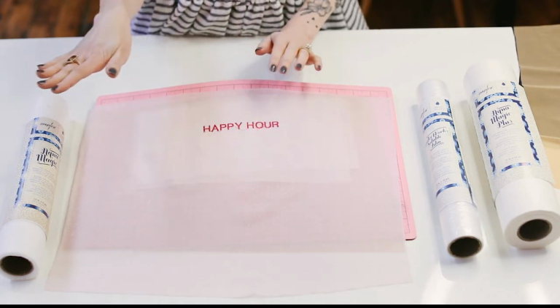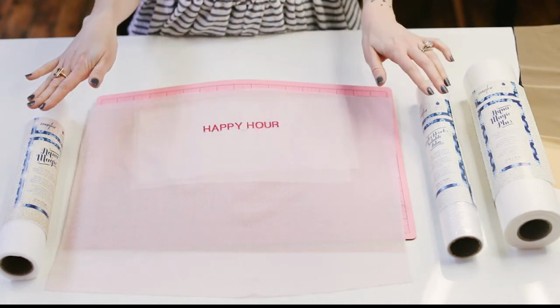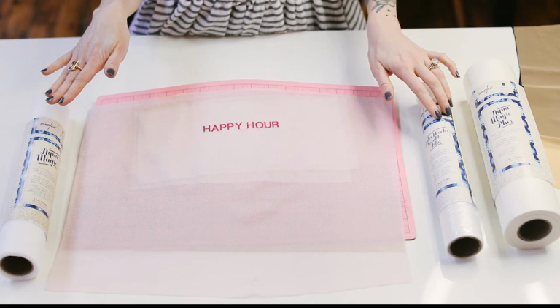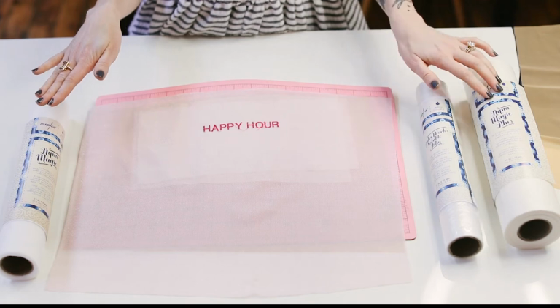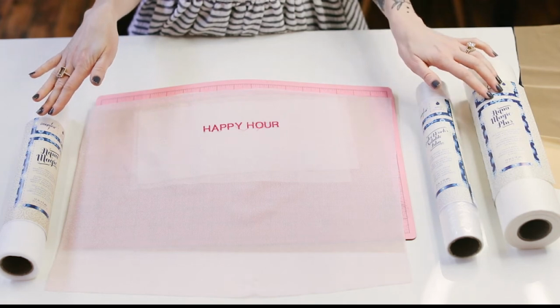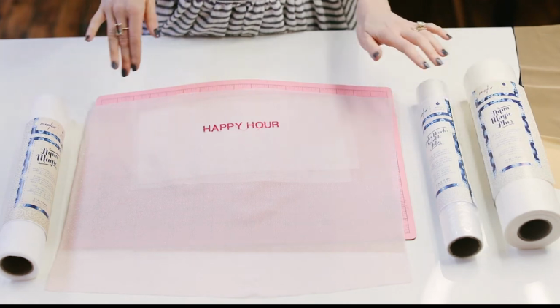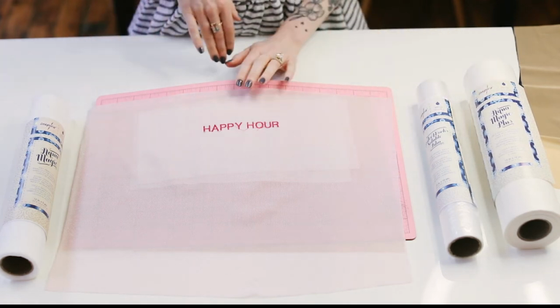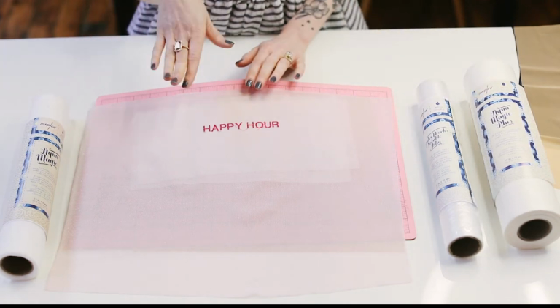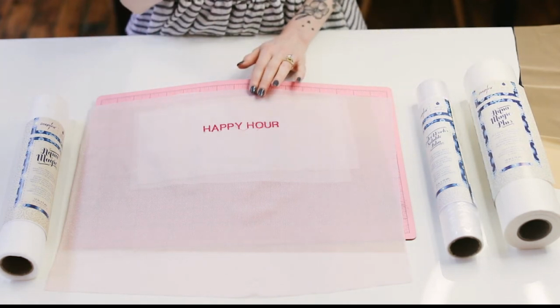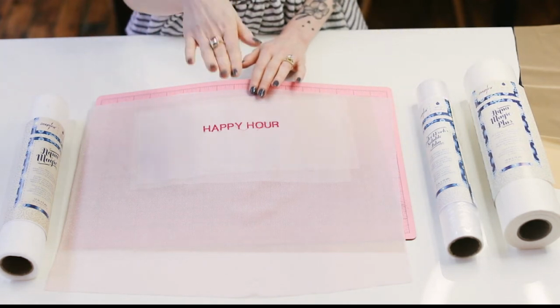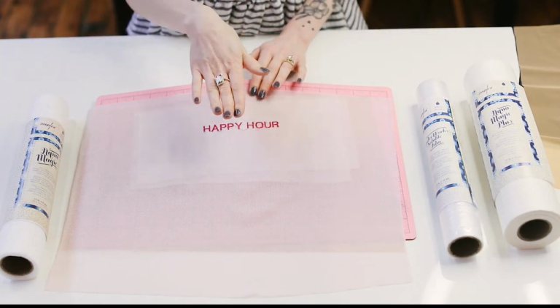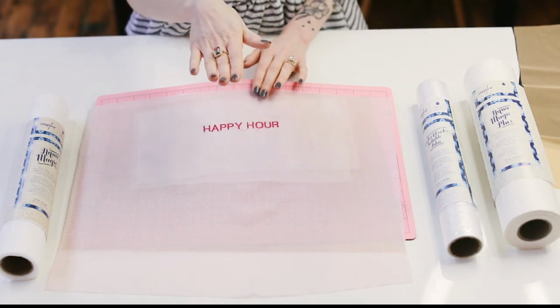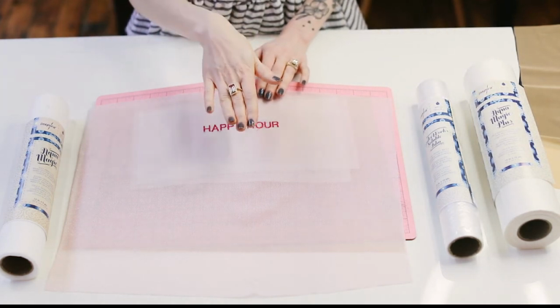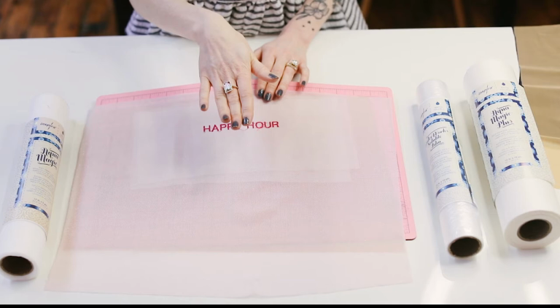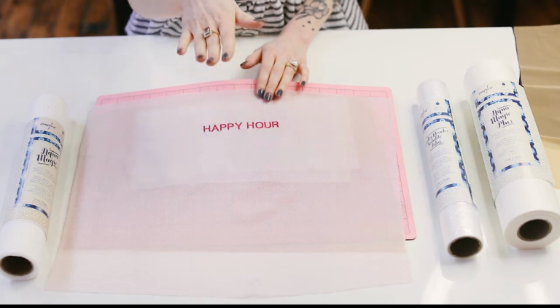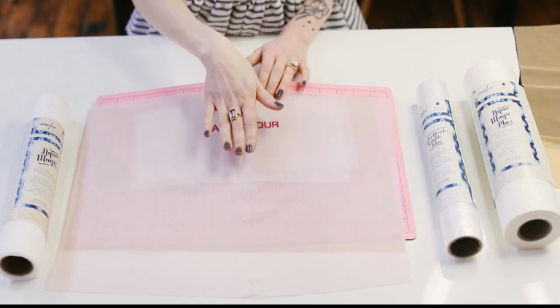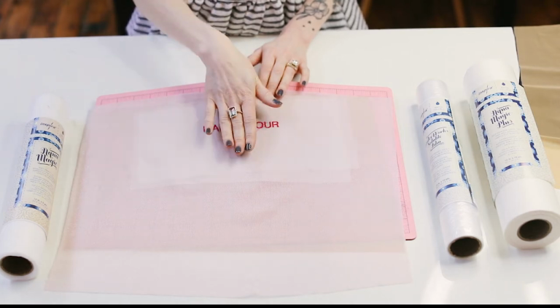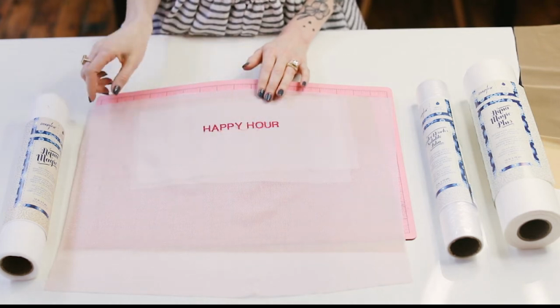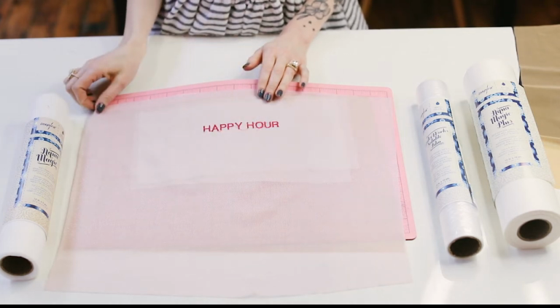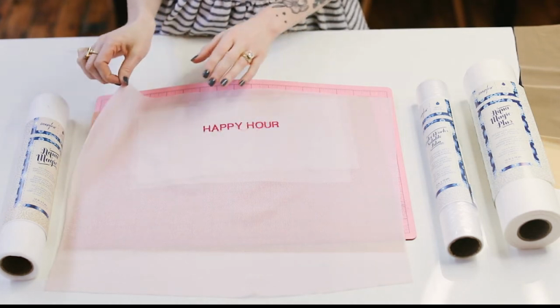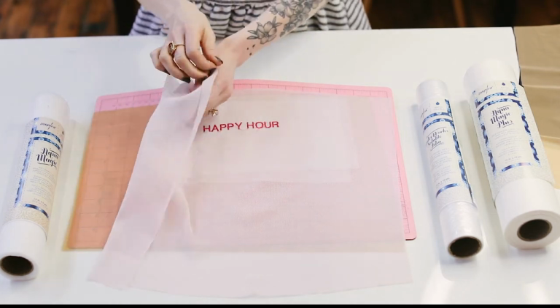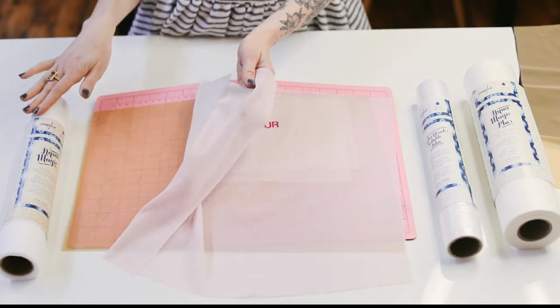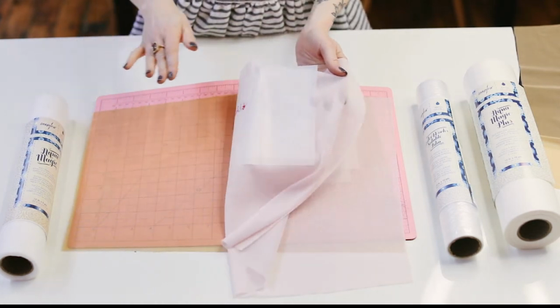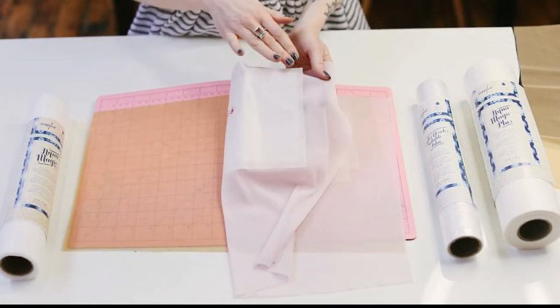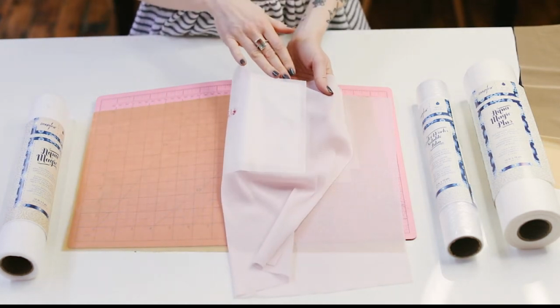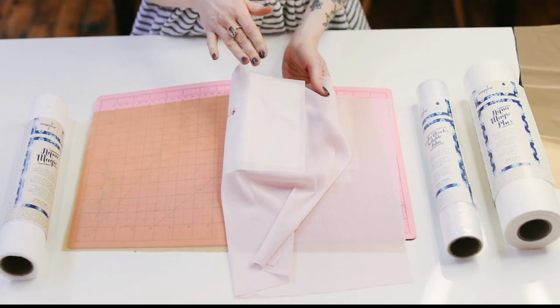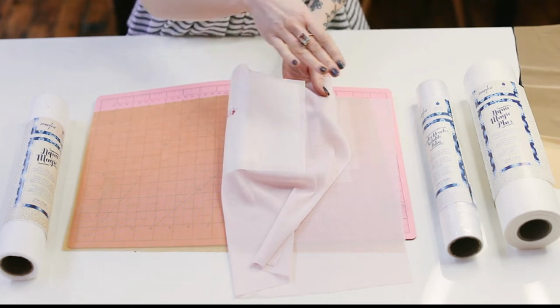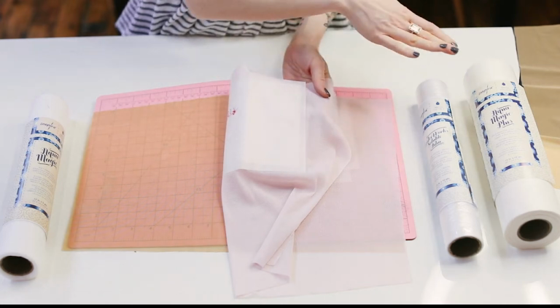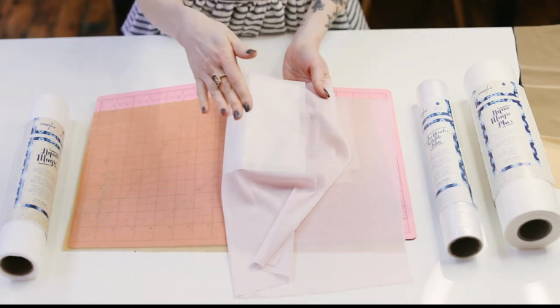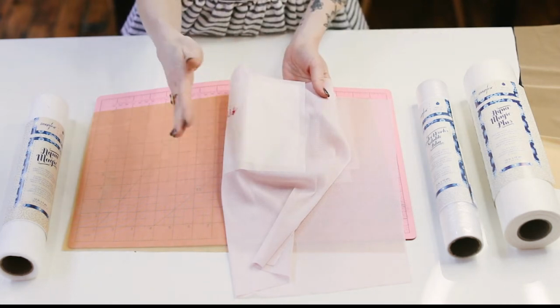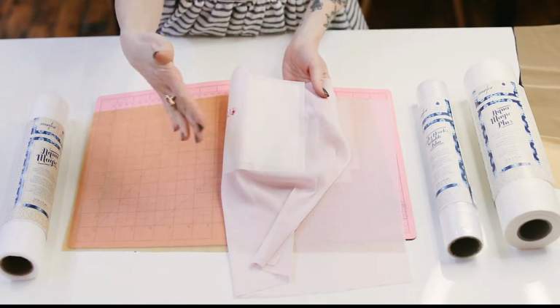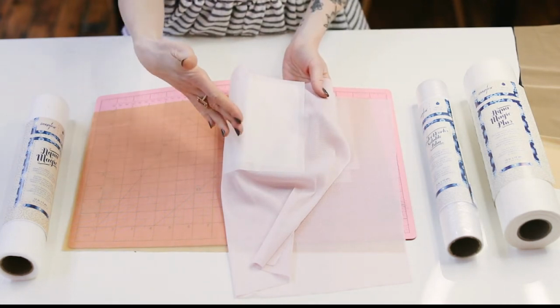I still use all three of these stabilizers. I put the Waterworks water-soluble film on top, then I put the Aquamagic on bottom, and then I use the Aquamagic Plus on the bottom bottom.